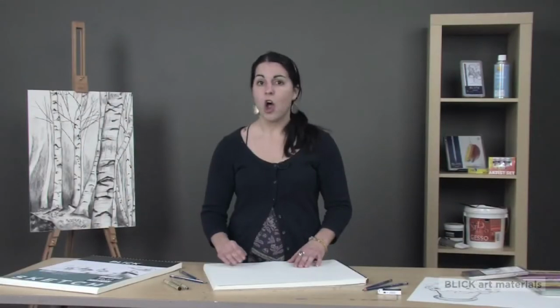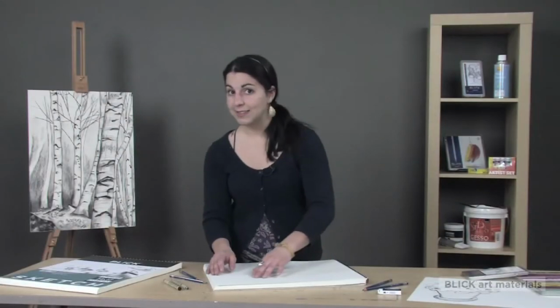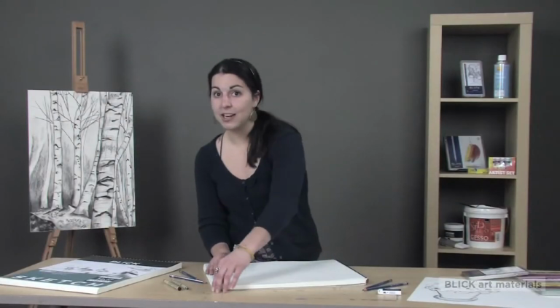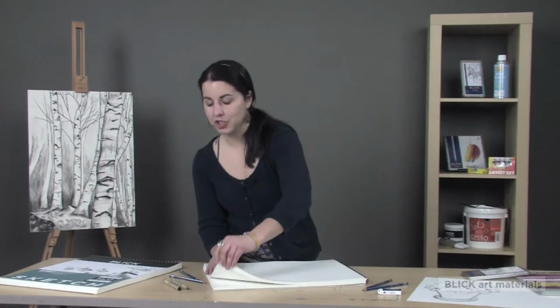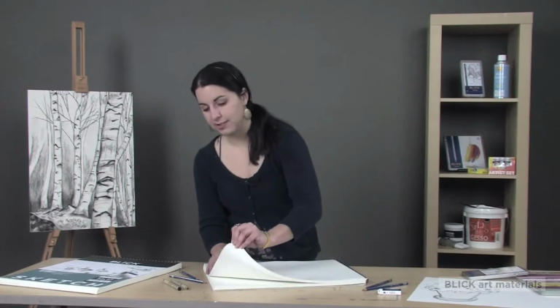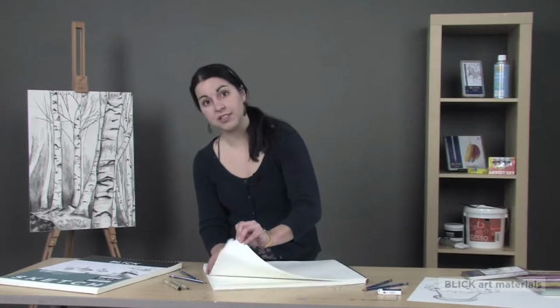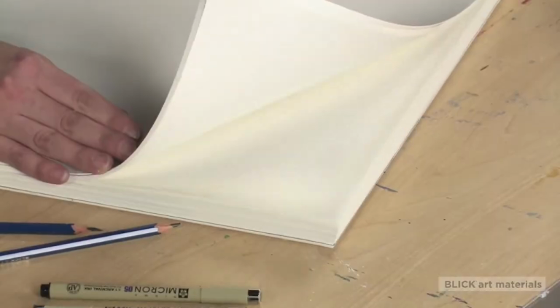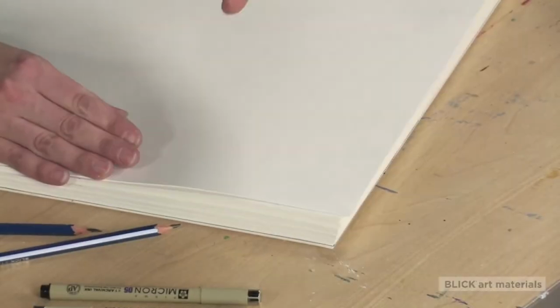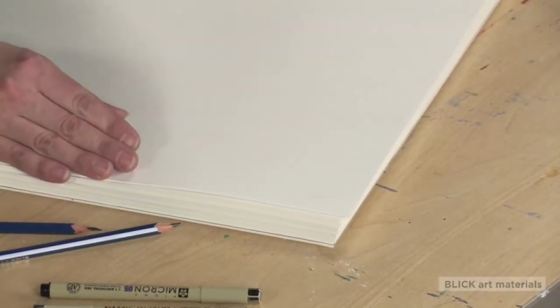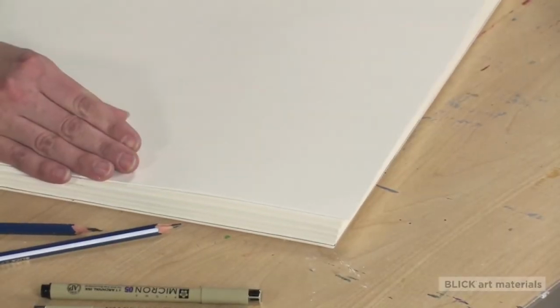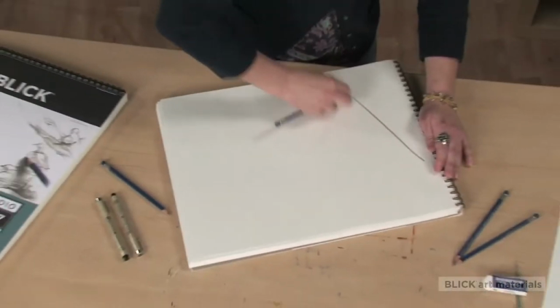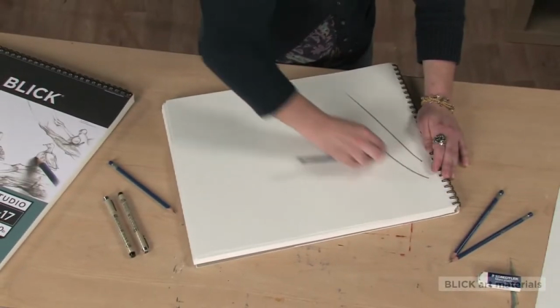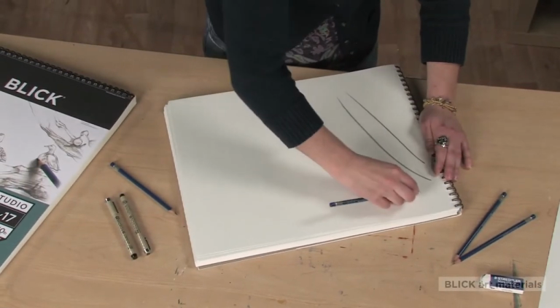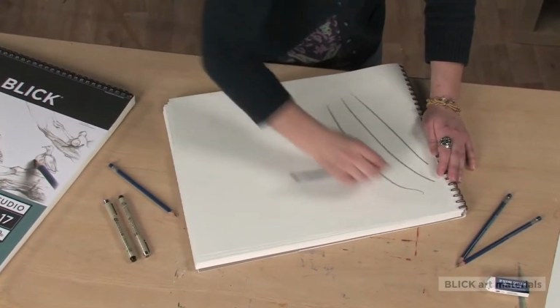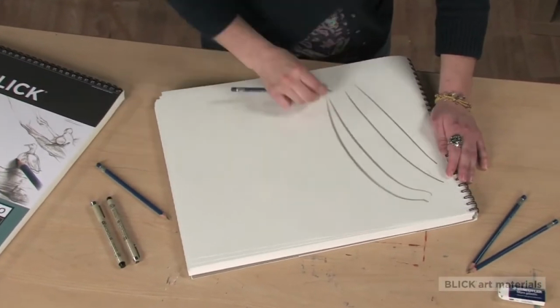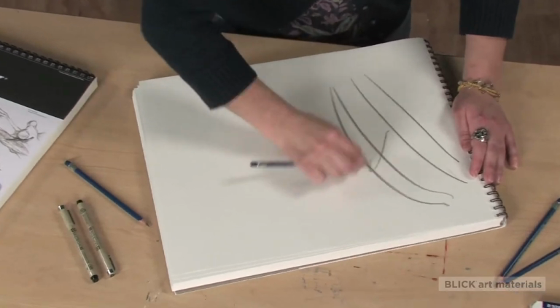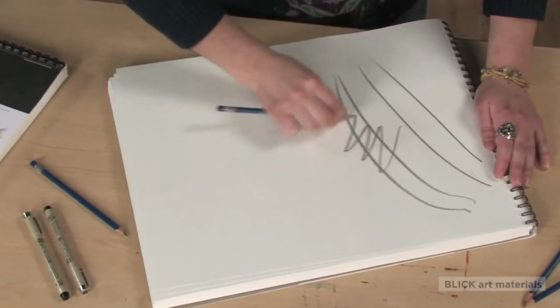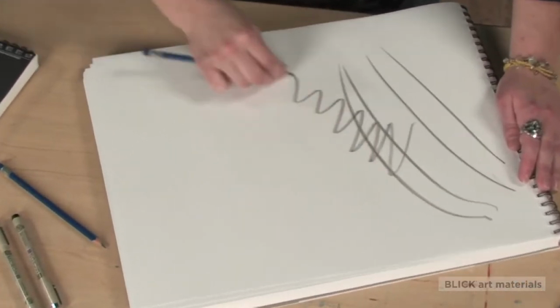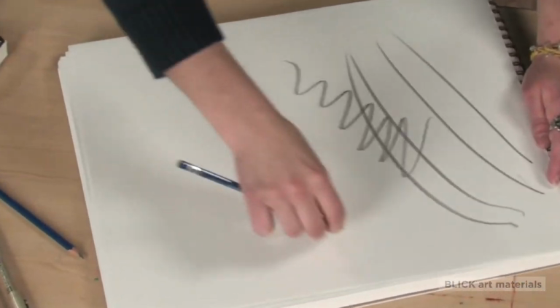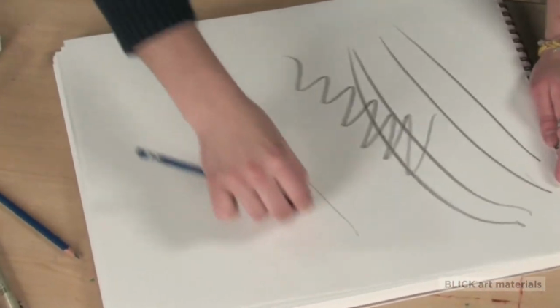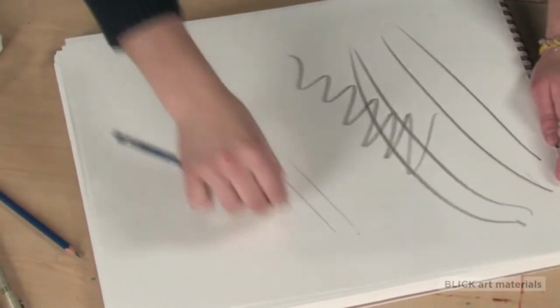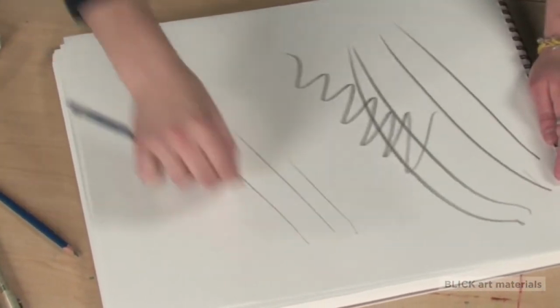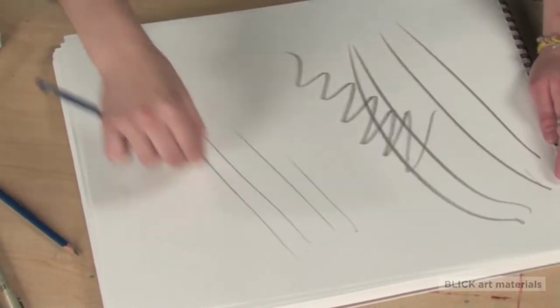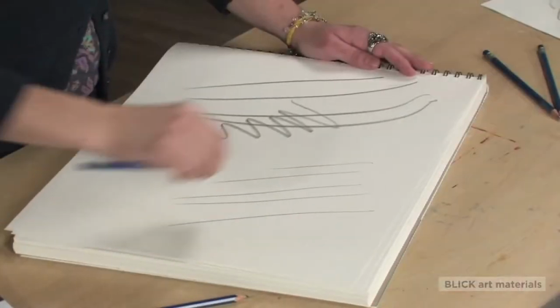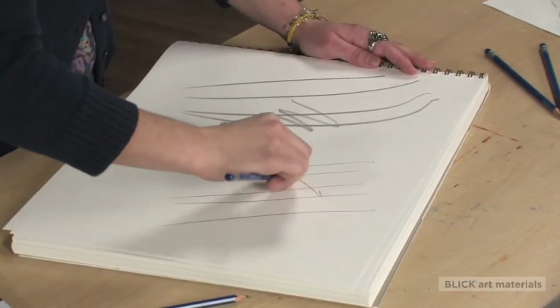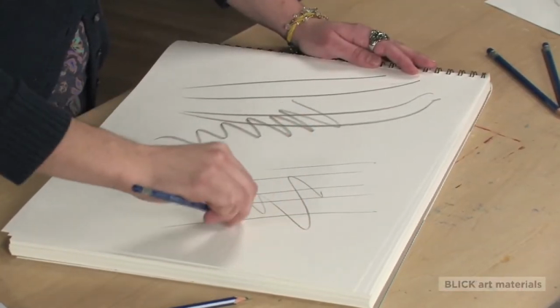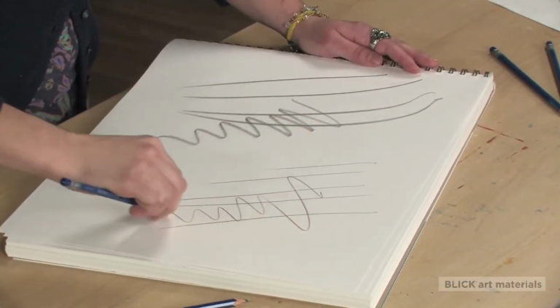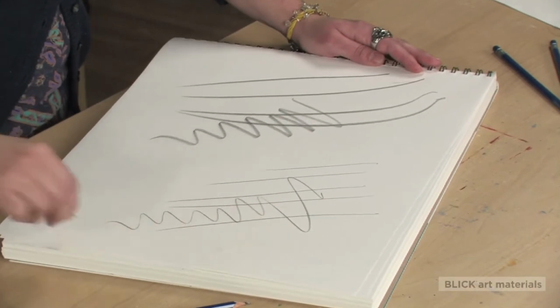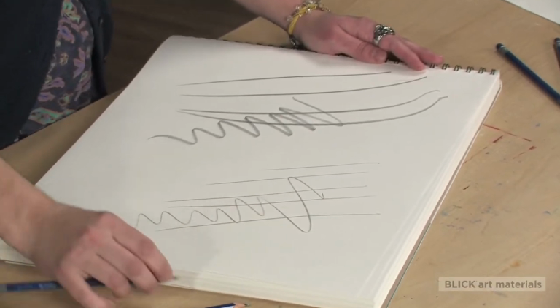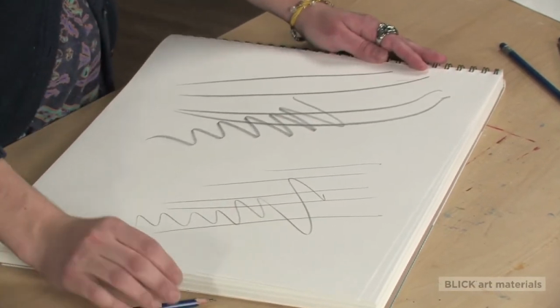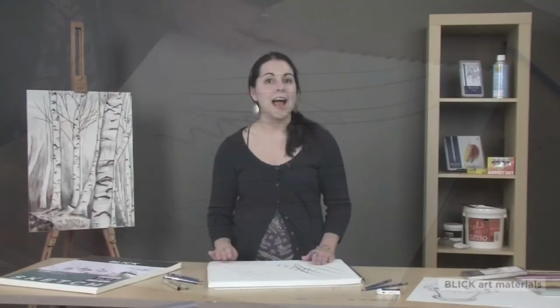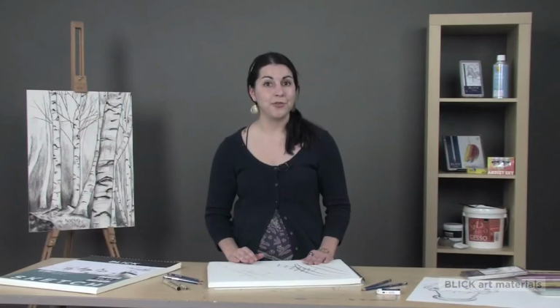Our pads contain 100 sheets of 60-pound paper with a great surface for creating fine detail or bold lines when using pencils, crayons, charcoal, or pen and inks. The papers are acid-free,